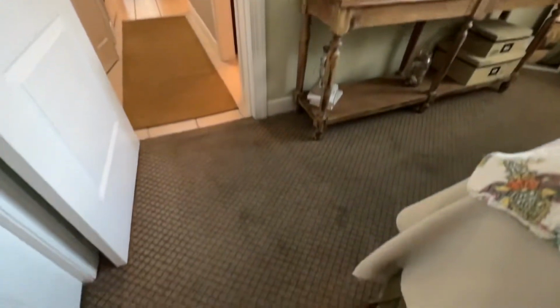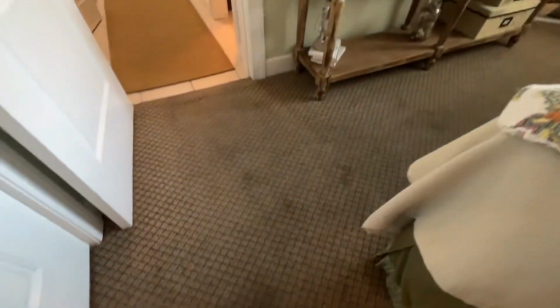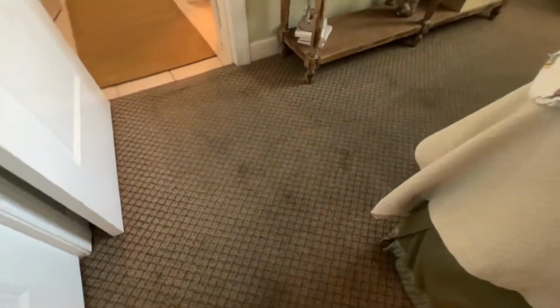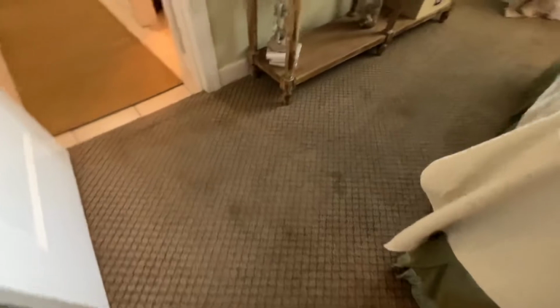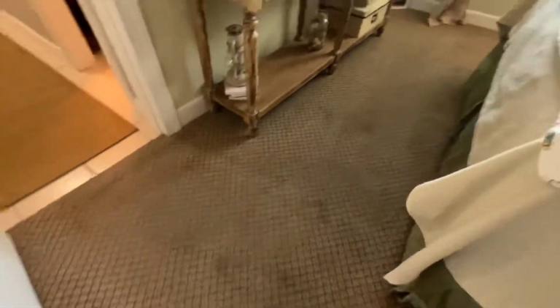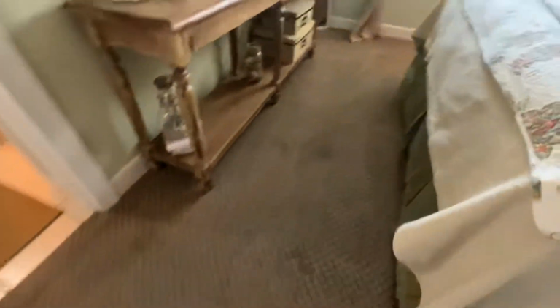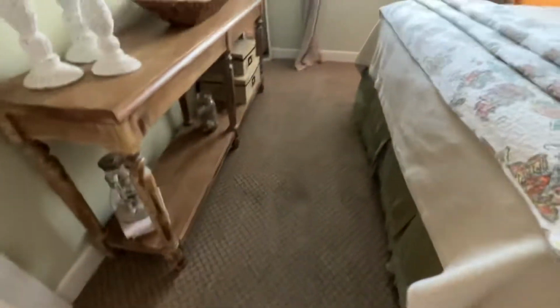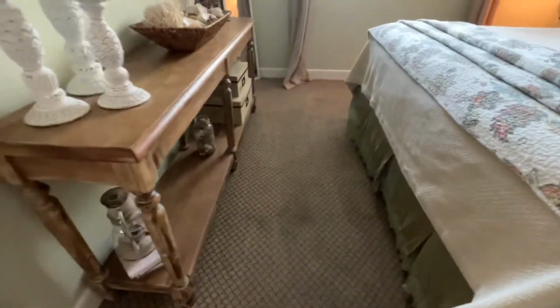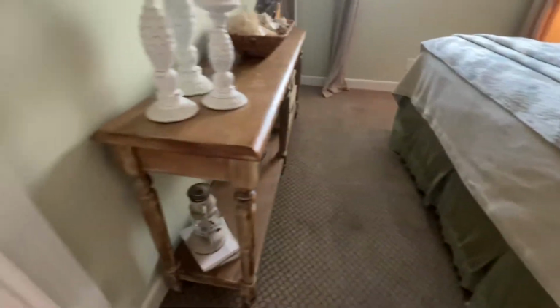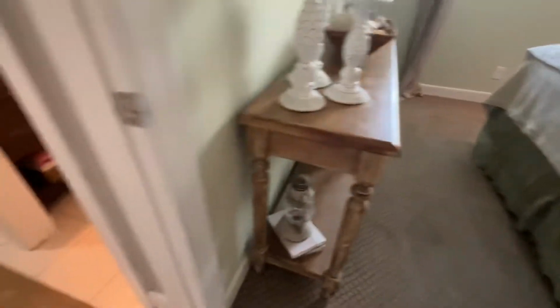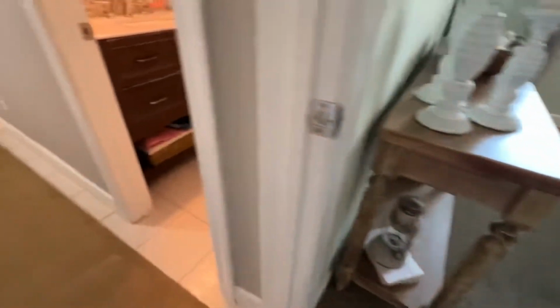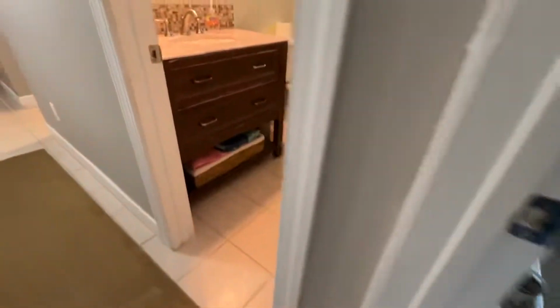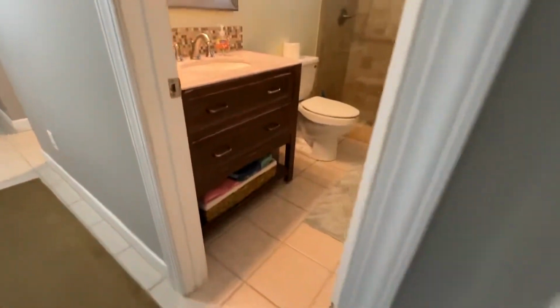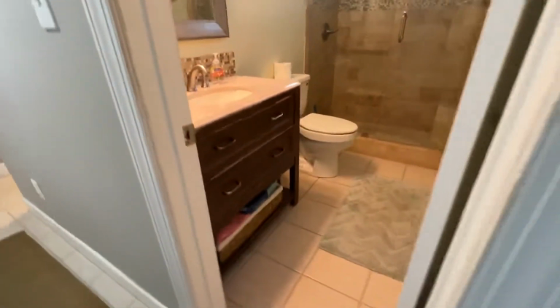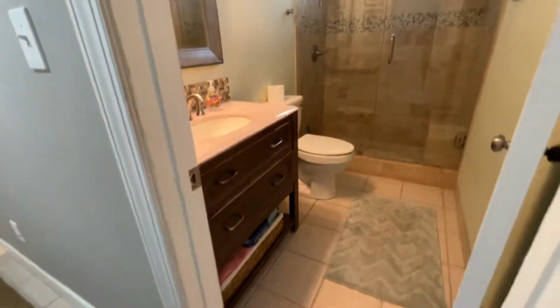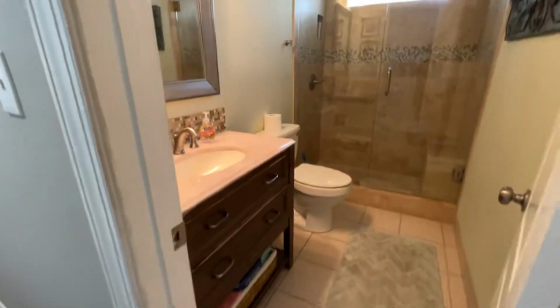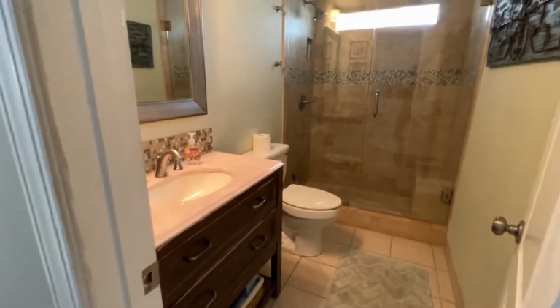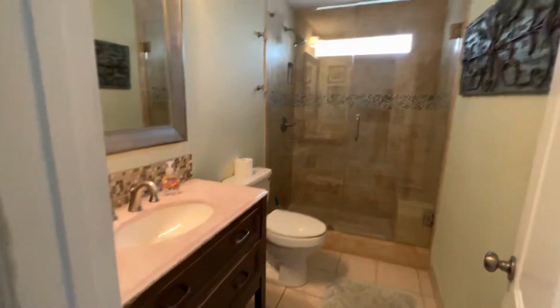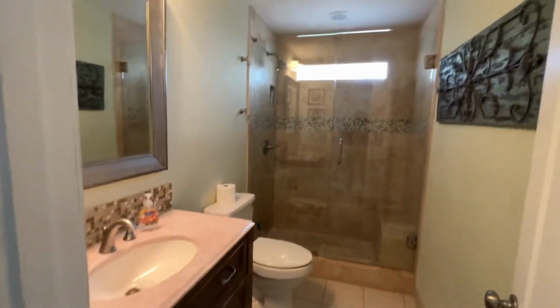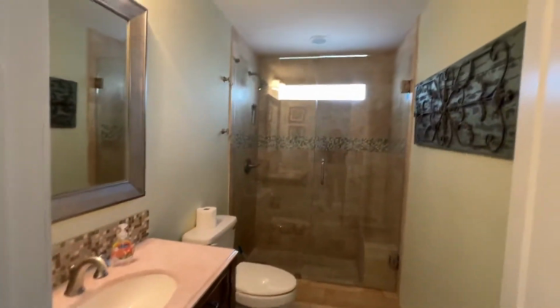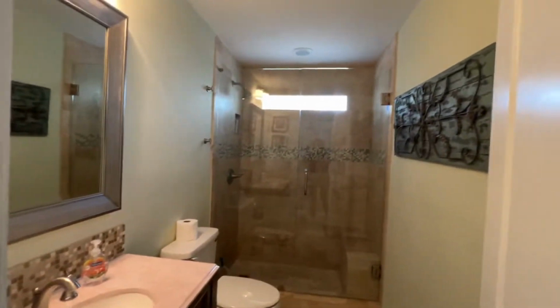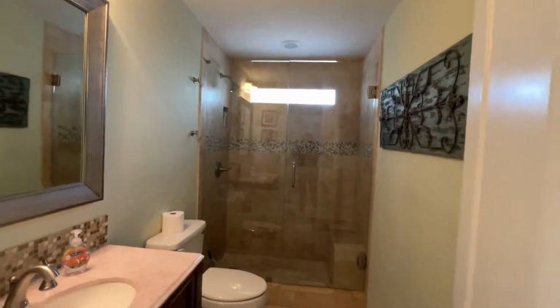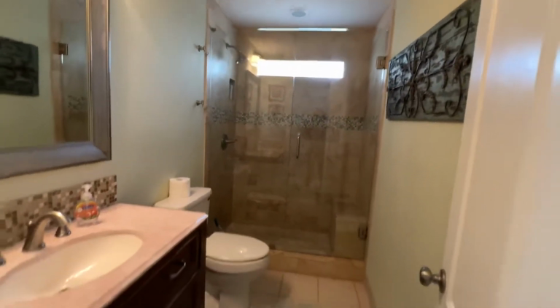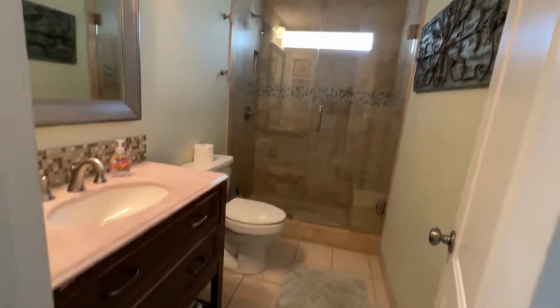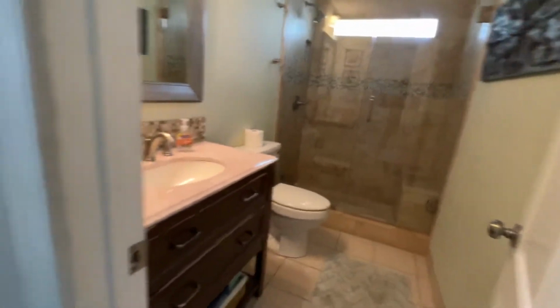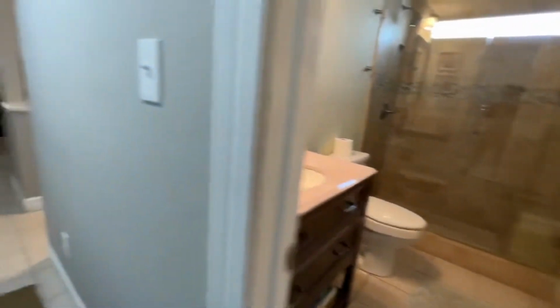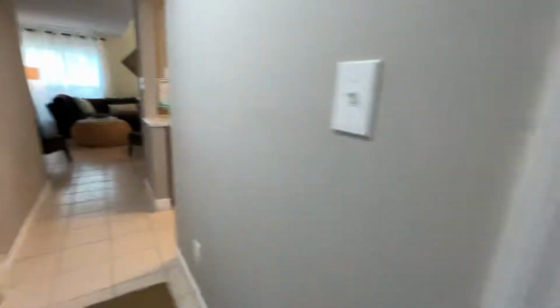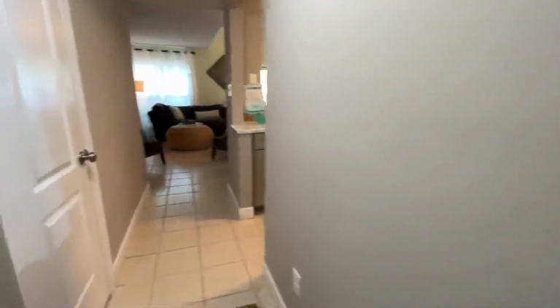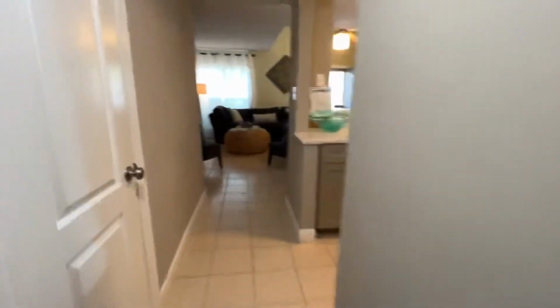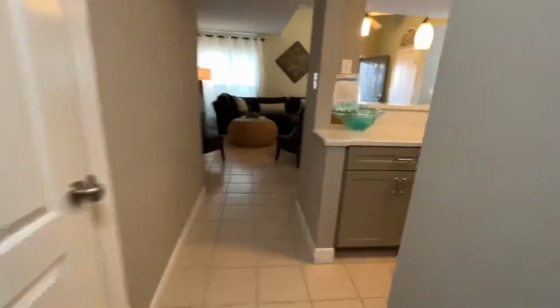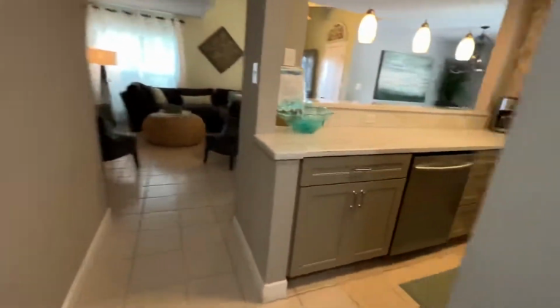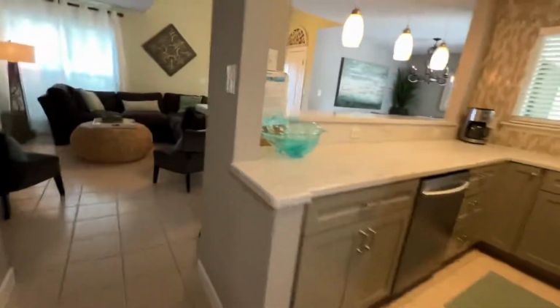I would change the carpet out — it has quite a bit of wear in it. Updated bathroom, and this serves the master as well as your guests through here.